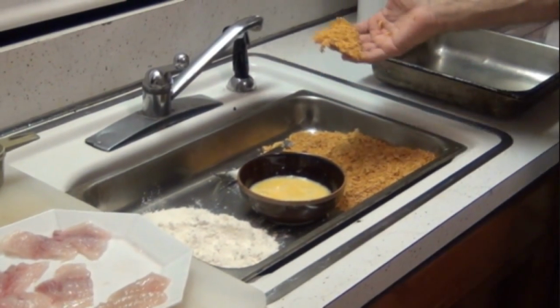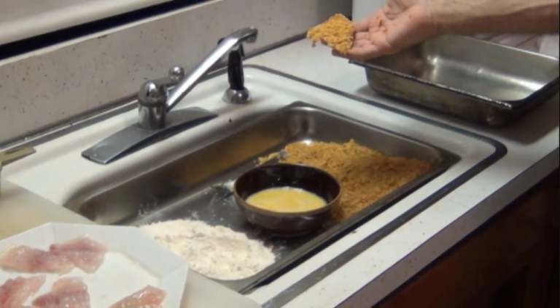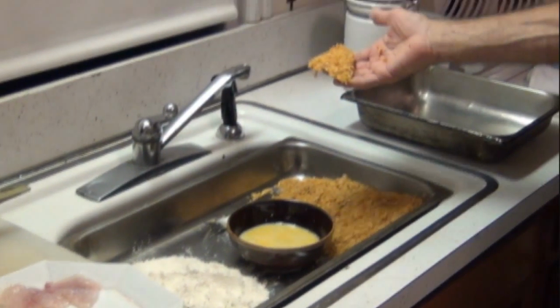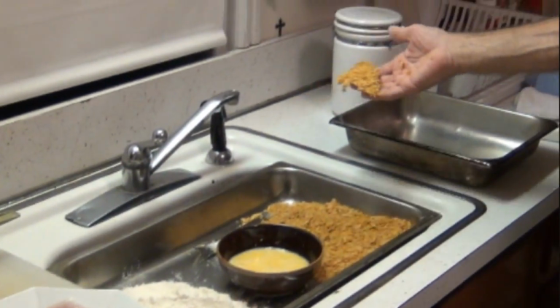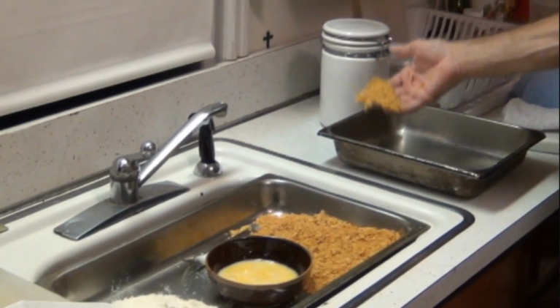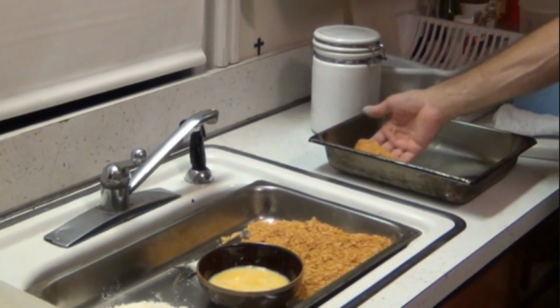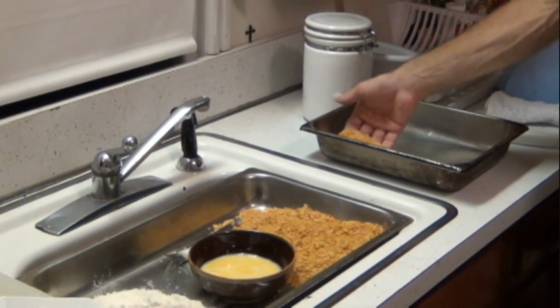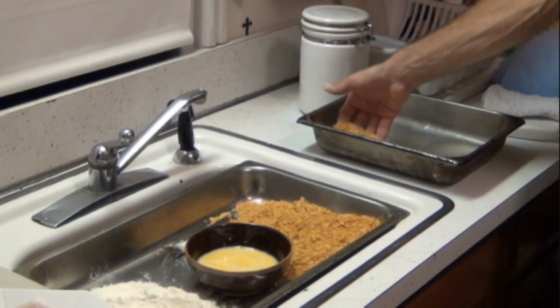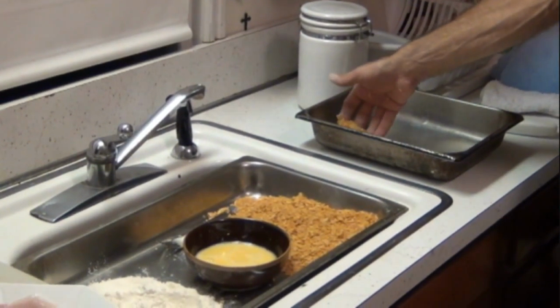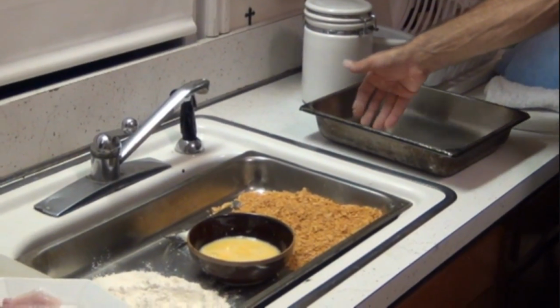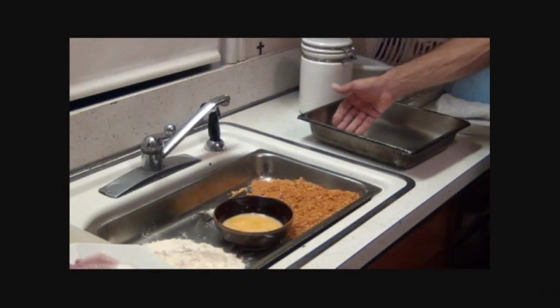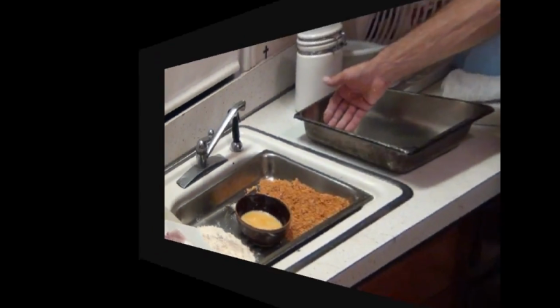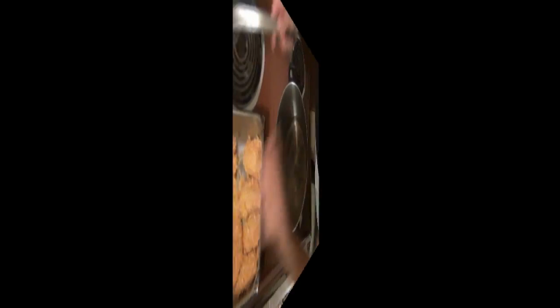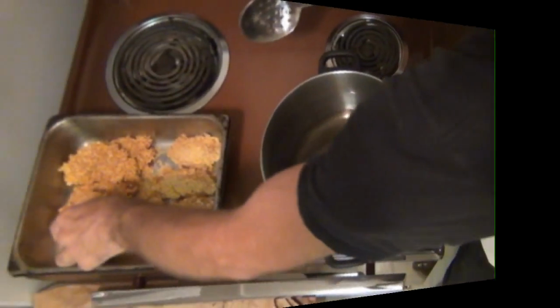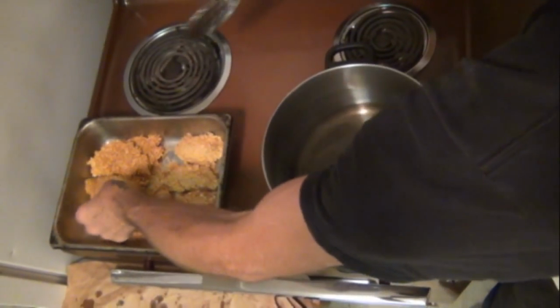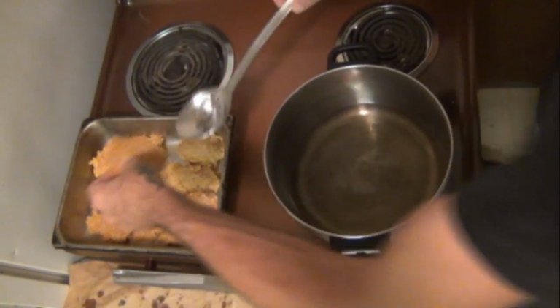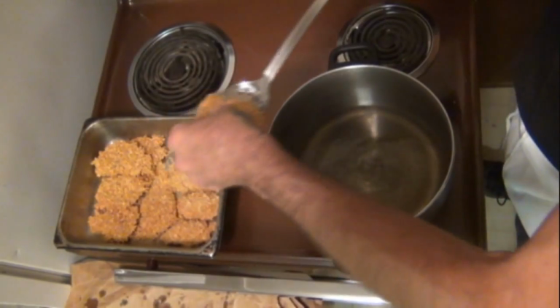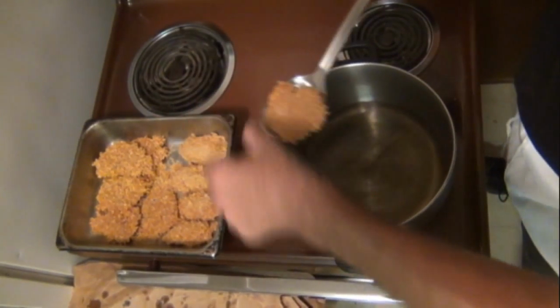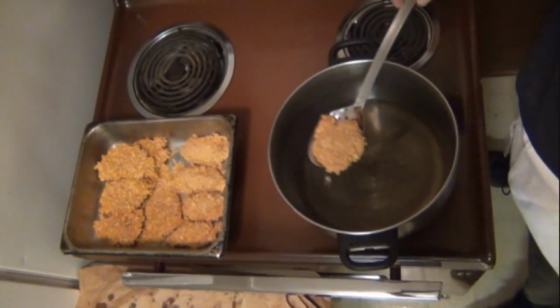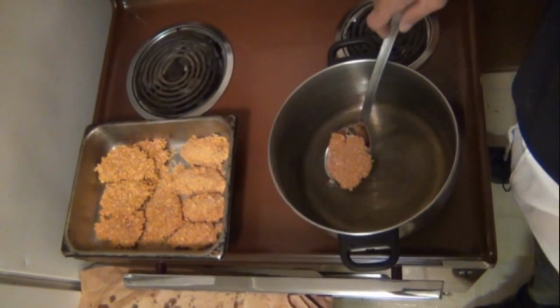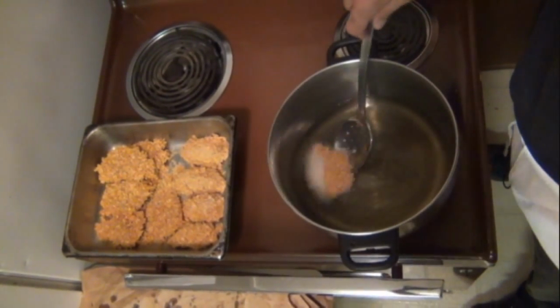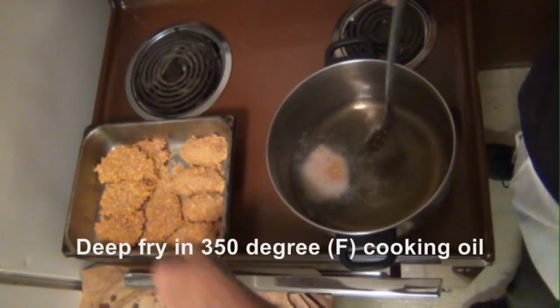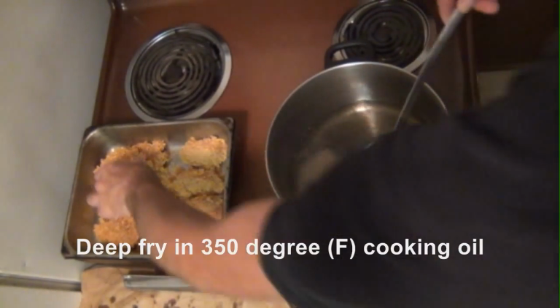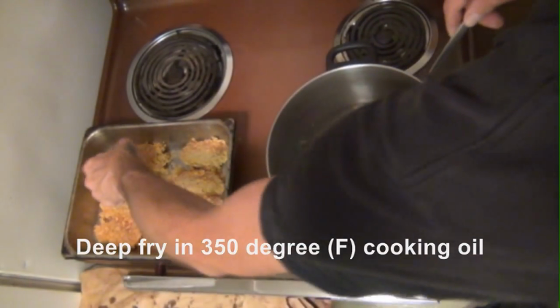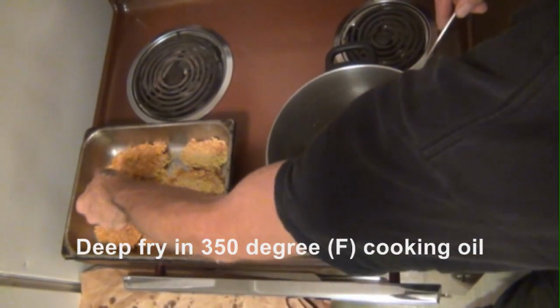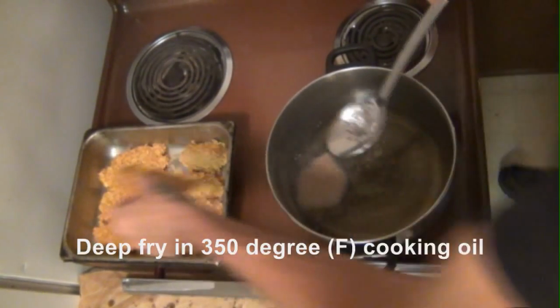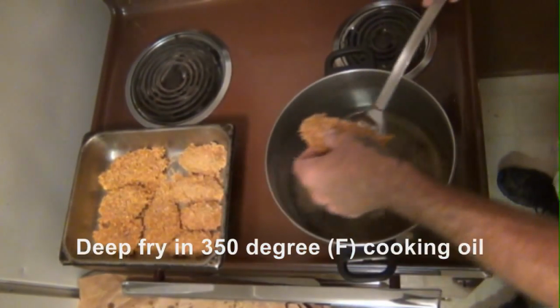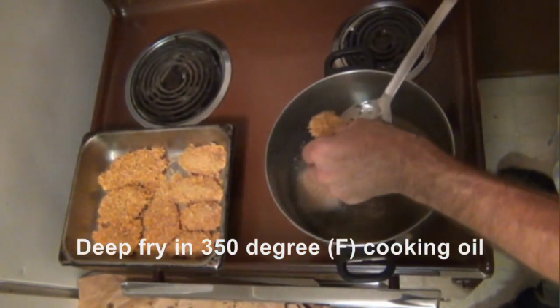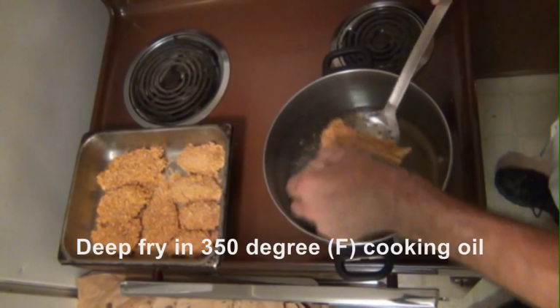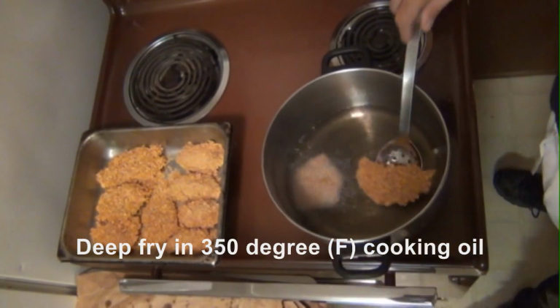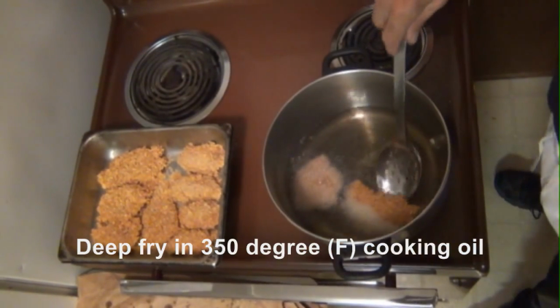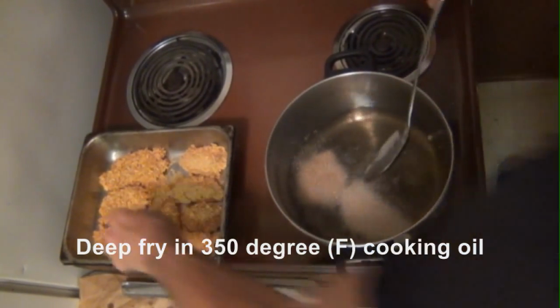And into the holding pan. Yeah. Thank you. I like cooking oil.